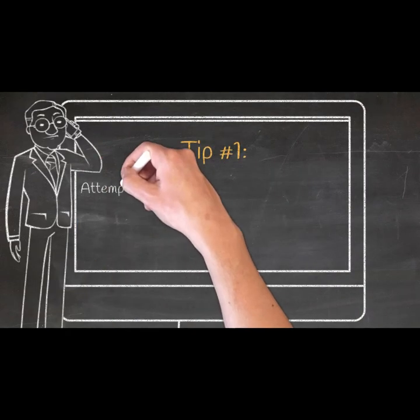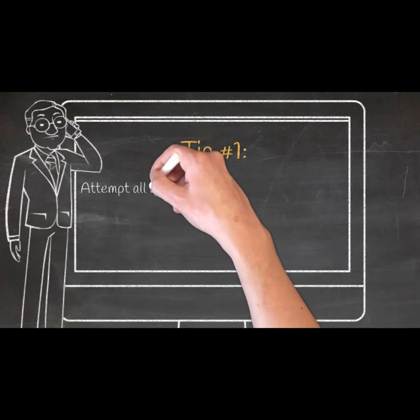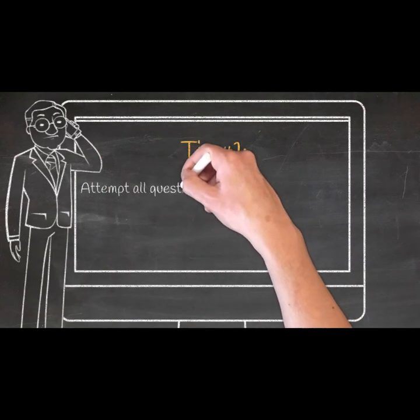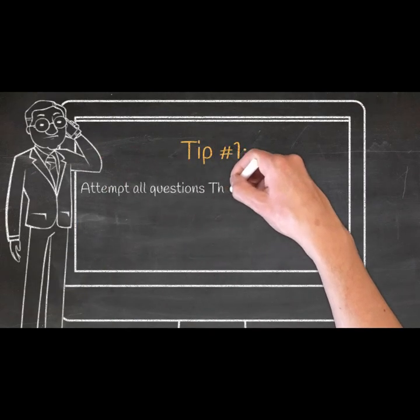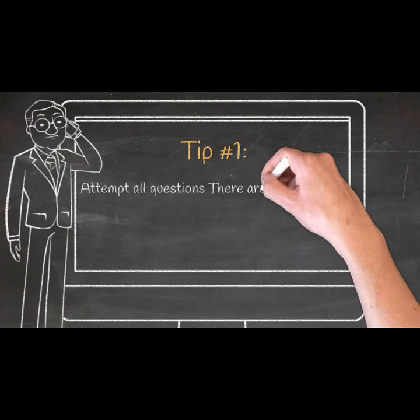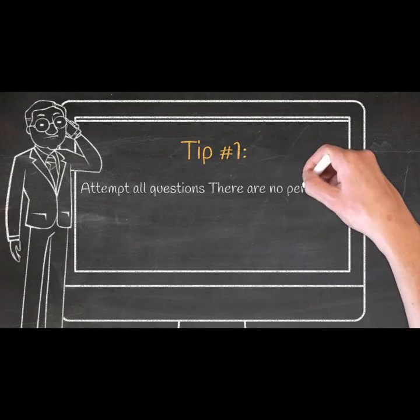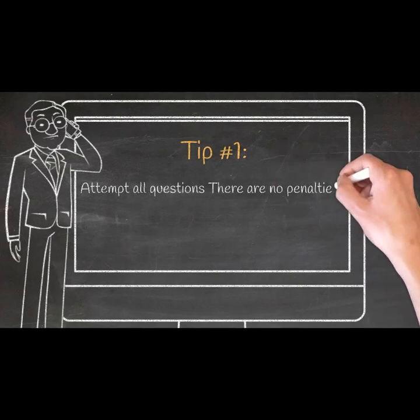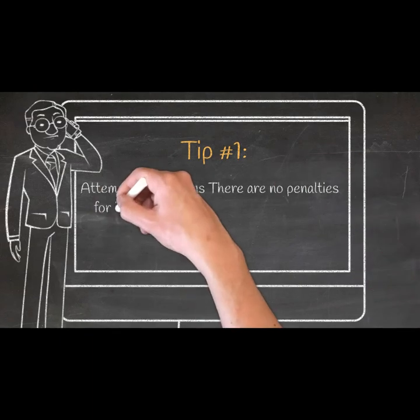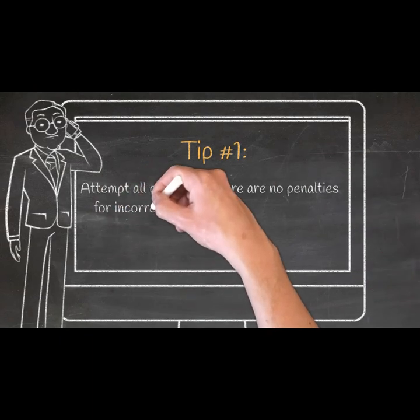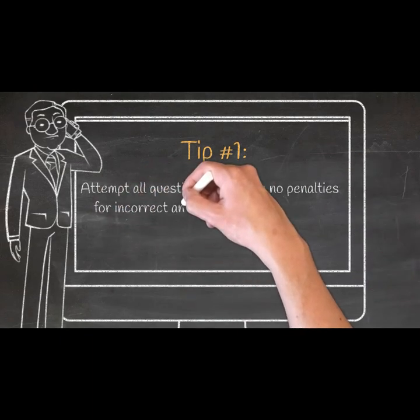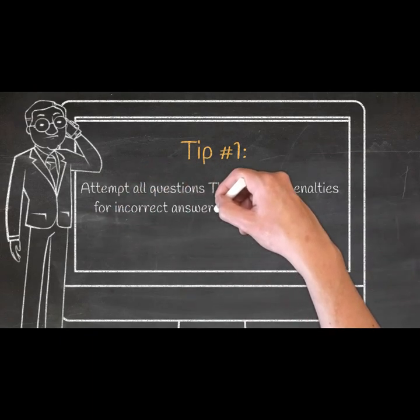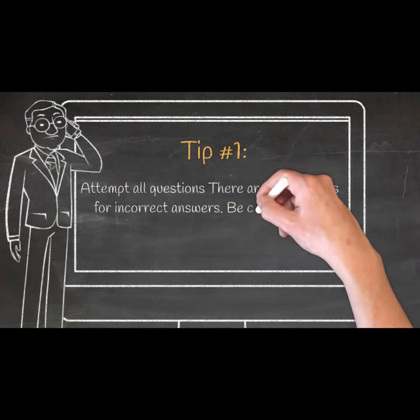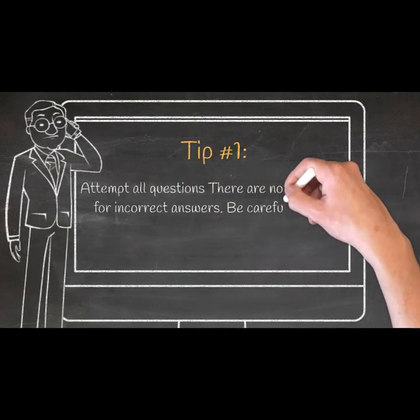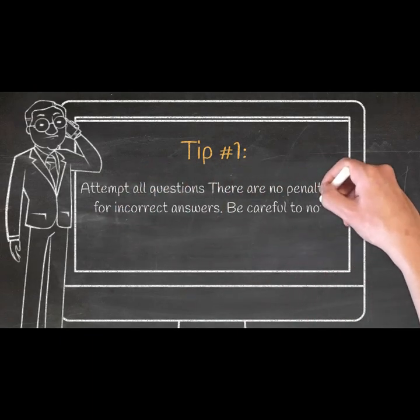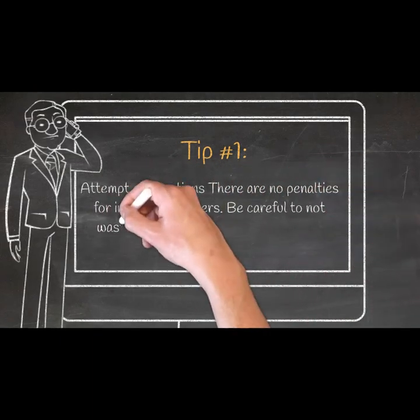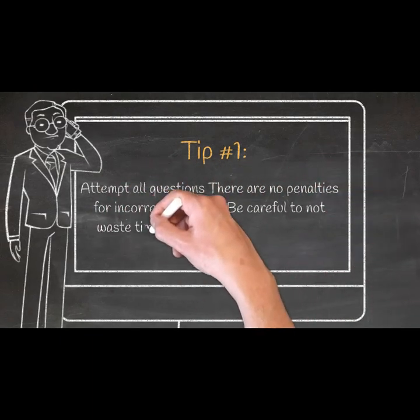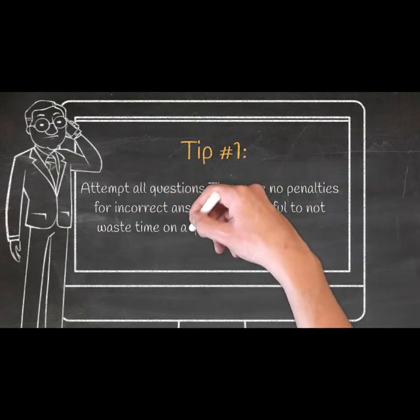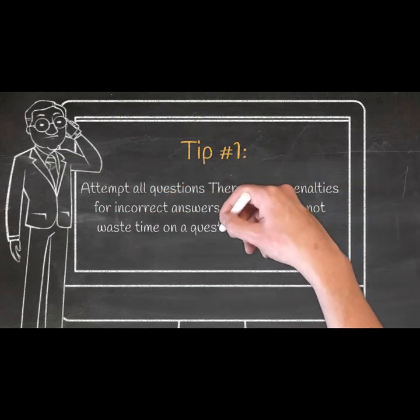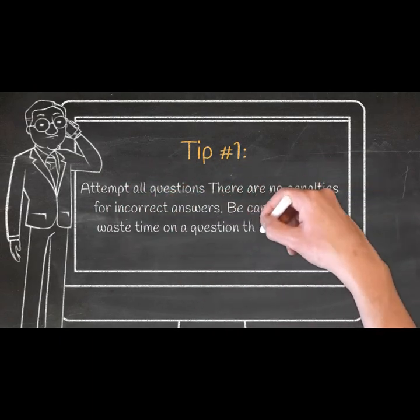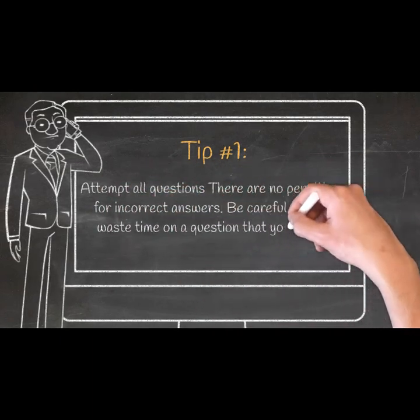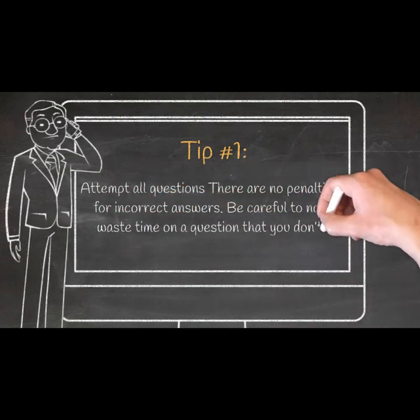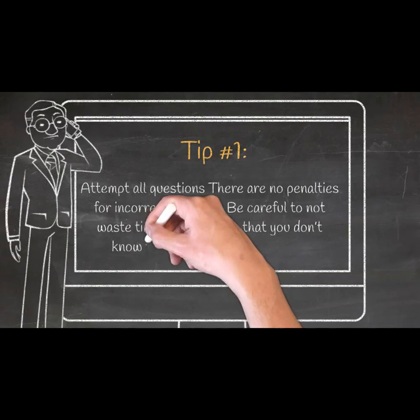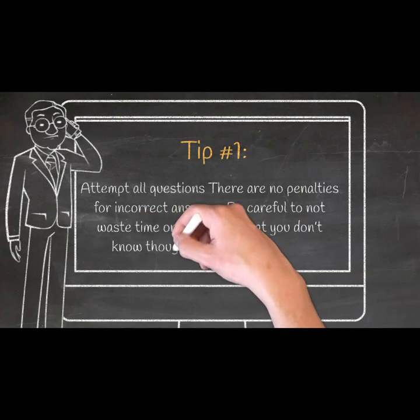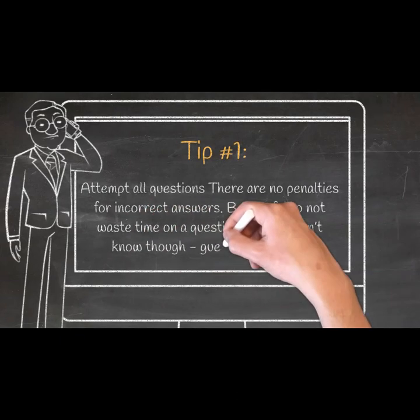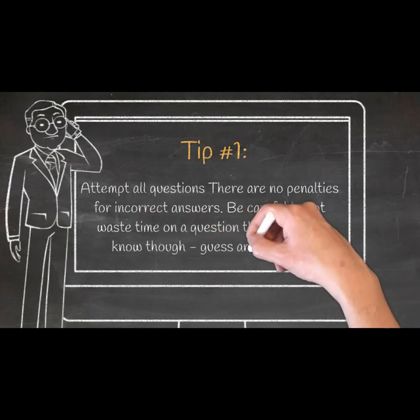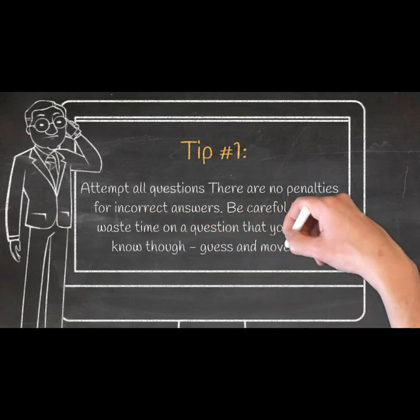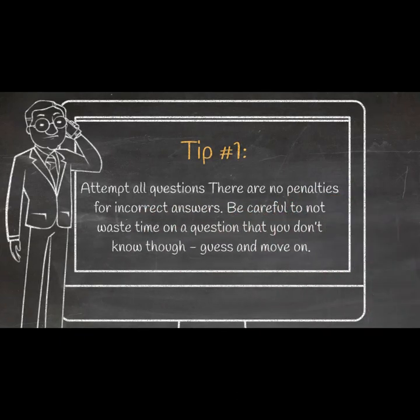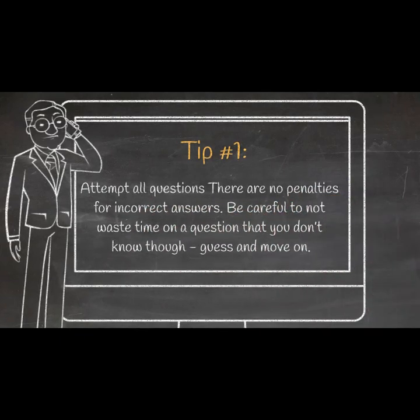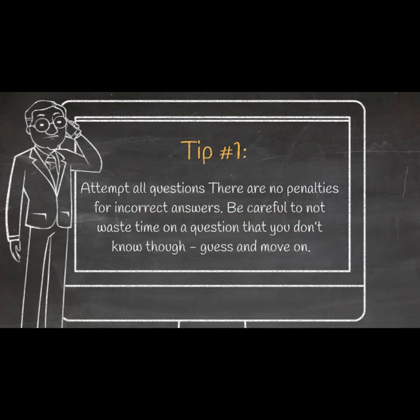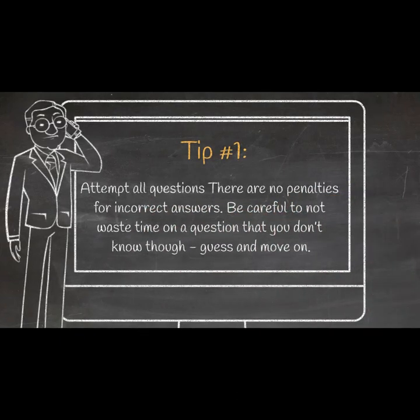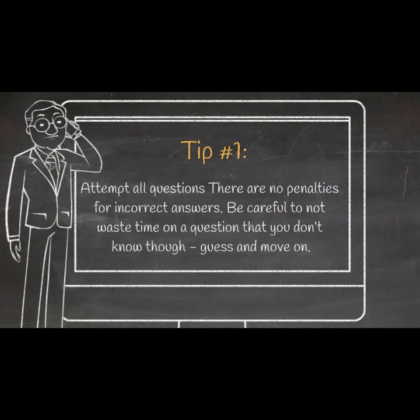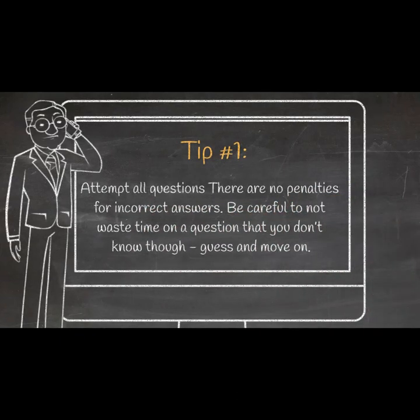Tip 1: Attempt all questions — there are no penalties for incorrect answers. Be careful not to waste time on a question that you don't know though; guess and move on.